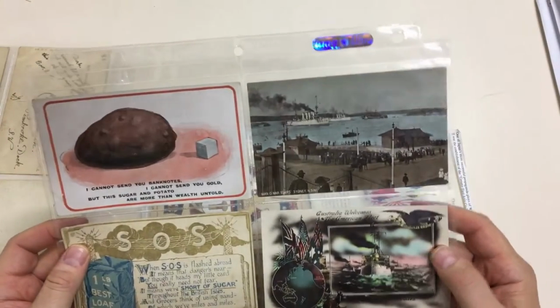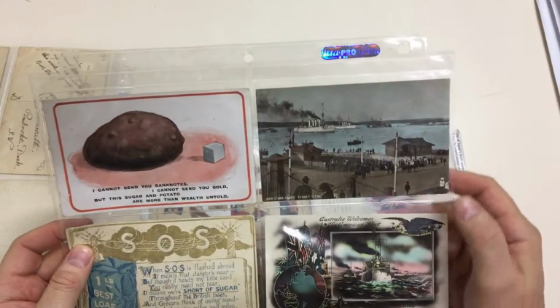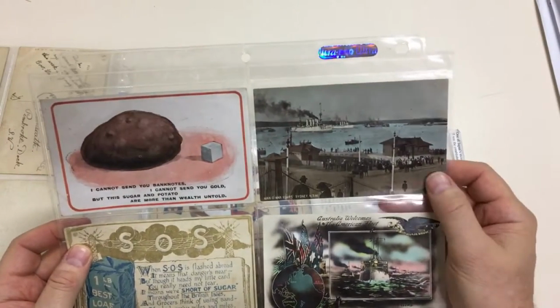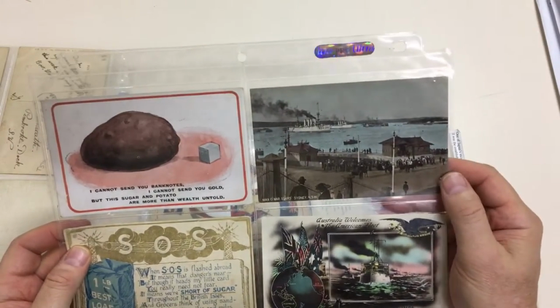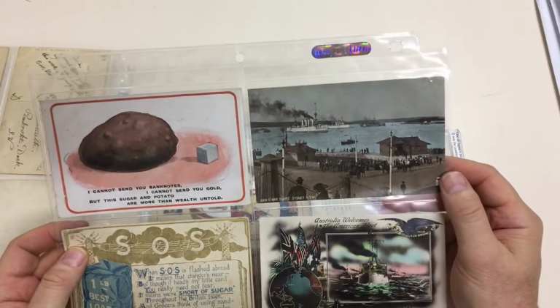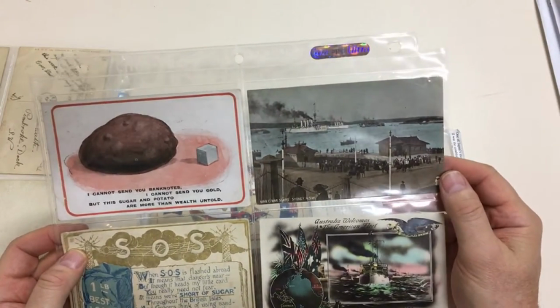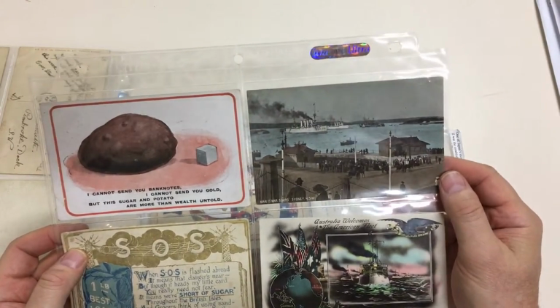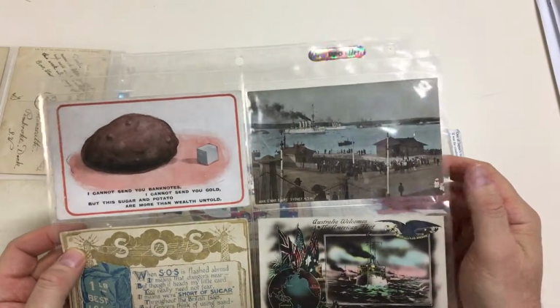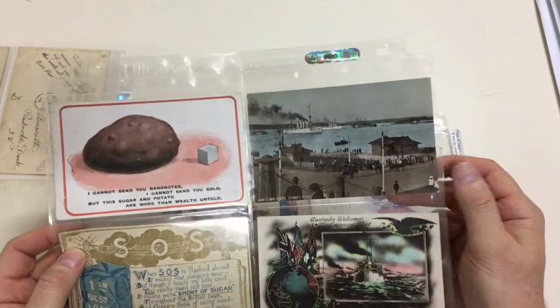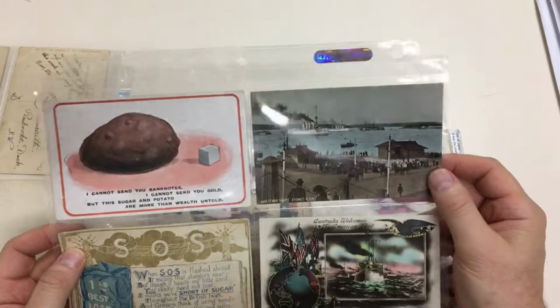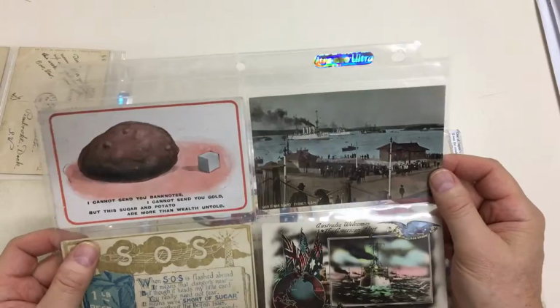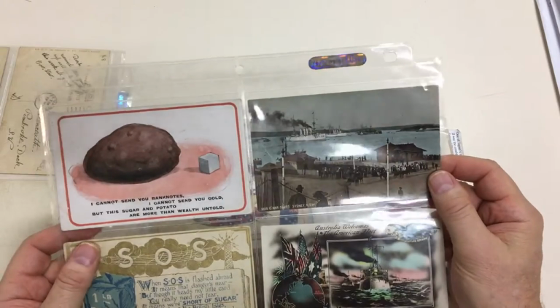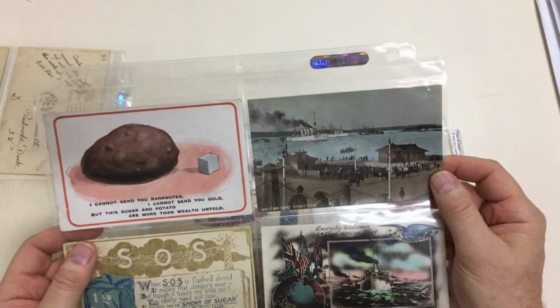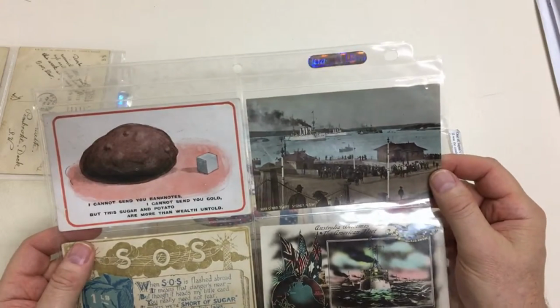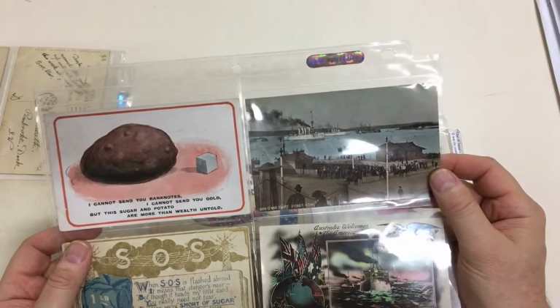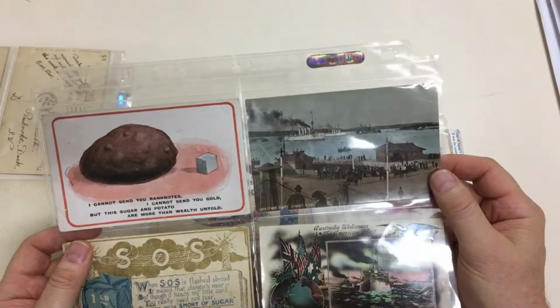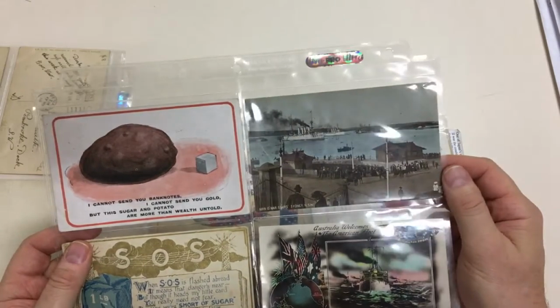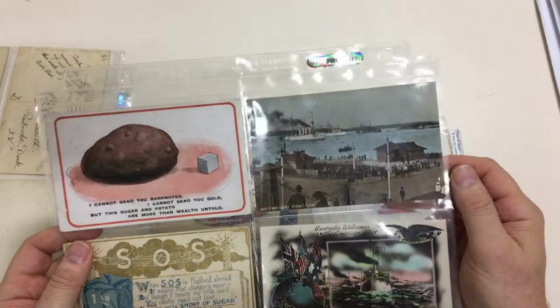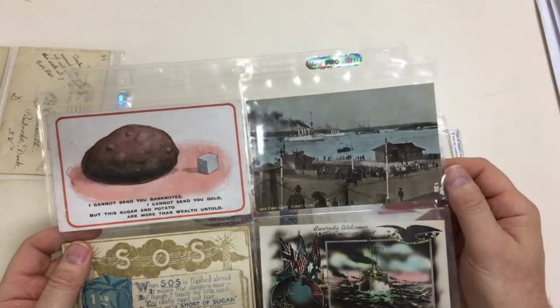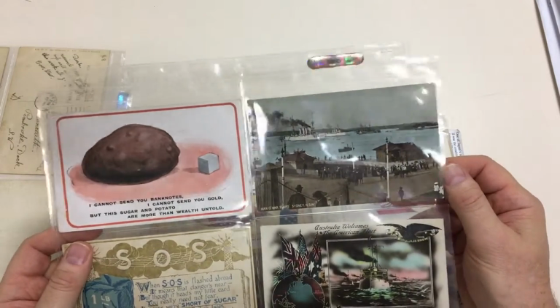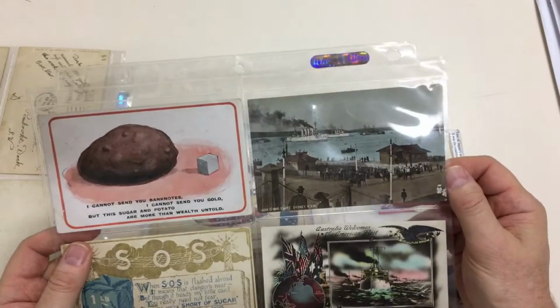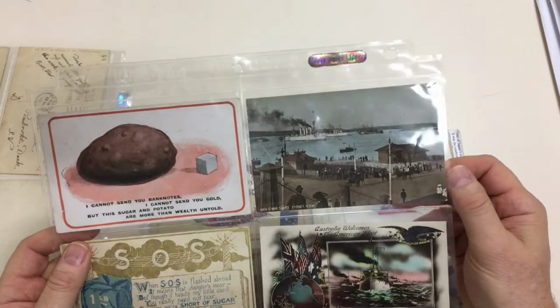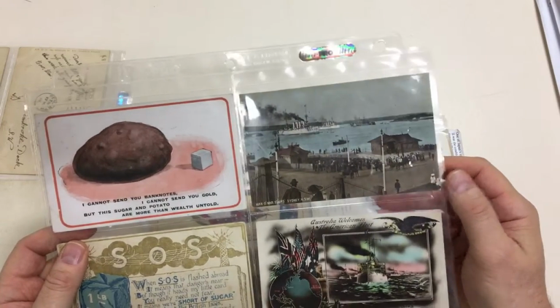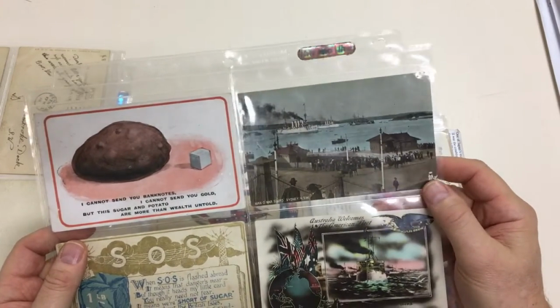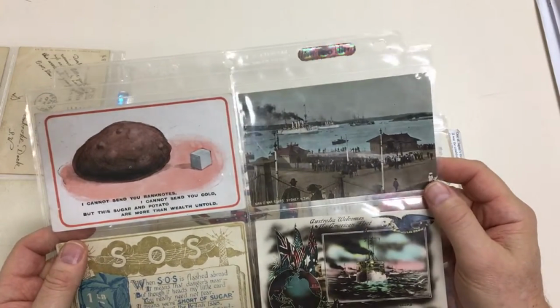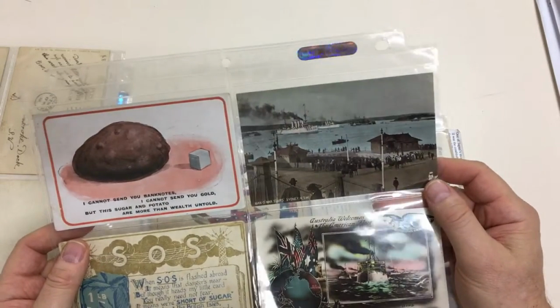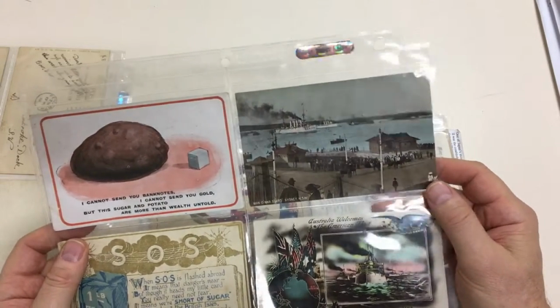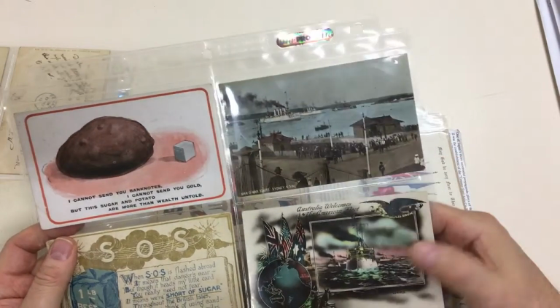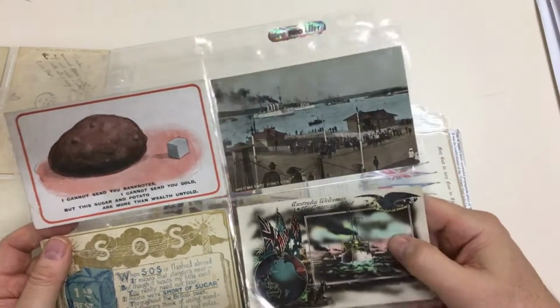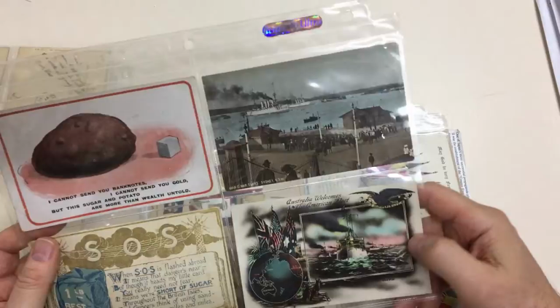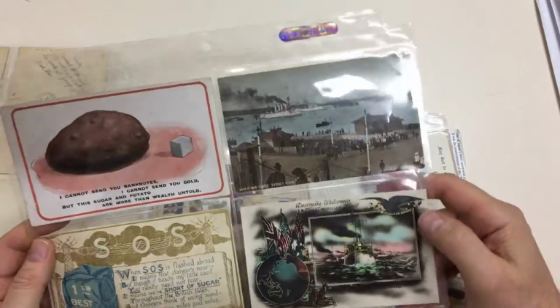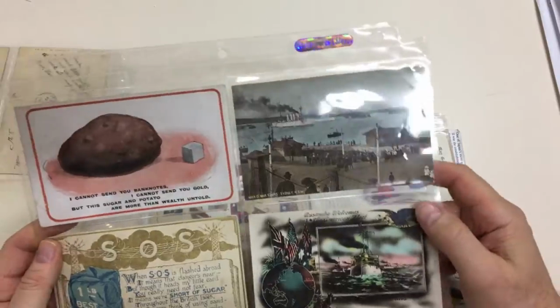Man of War stairs in Sydney. That would be well before World War I — that's probably when the US fleet visited in 1908, as is this card.